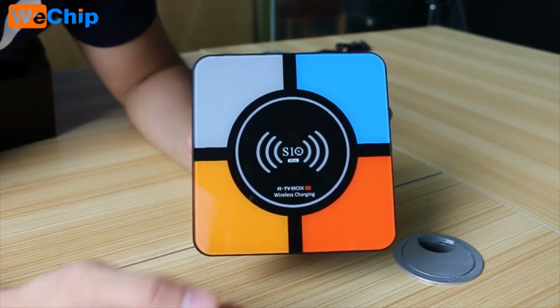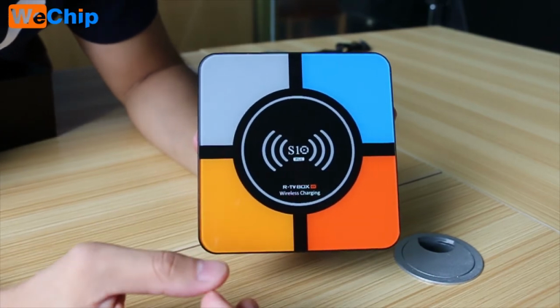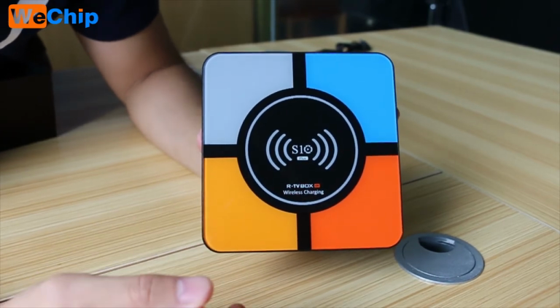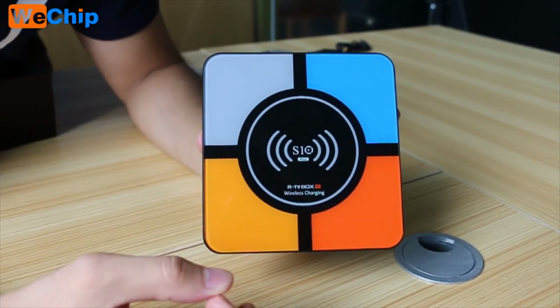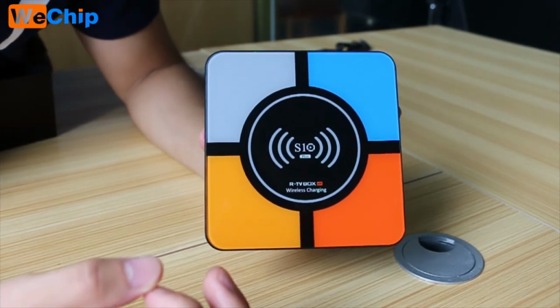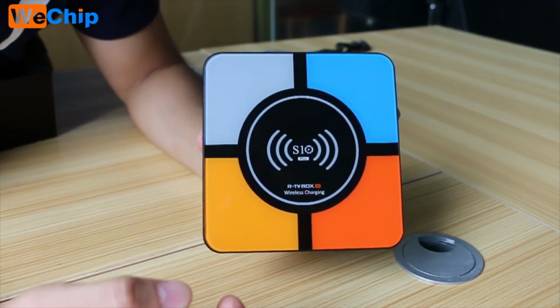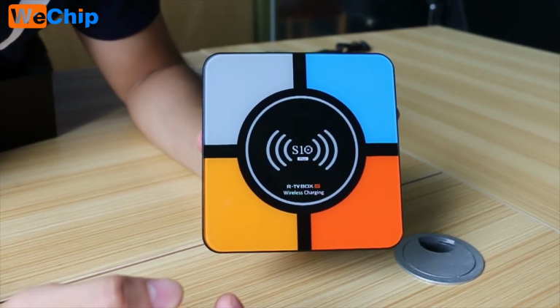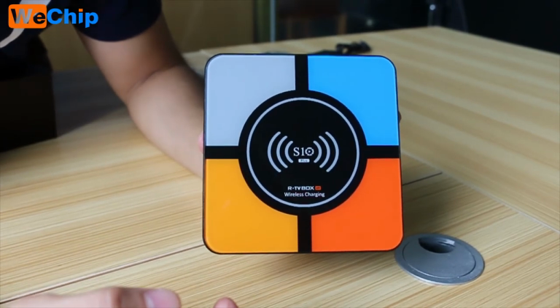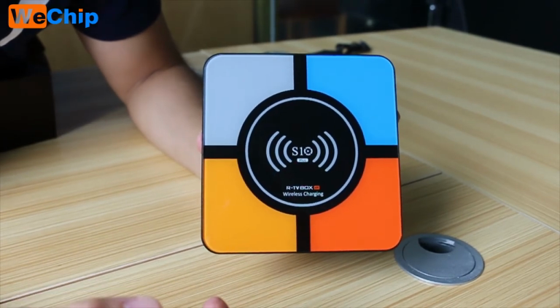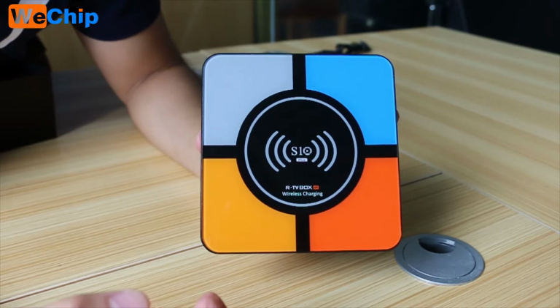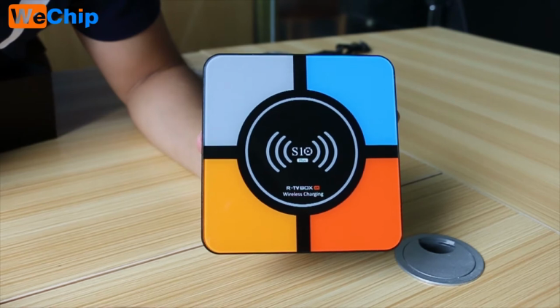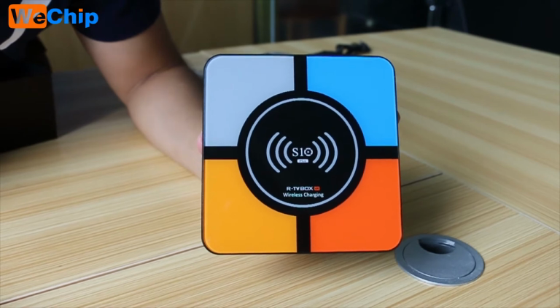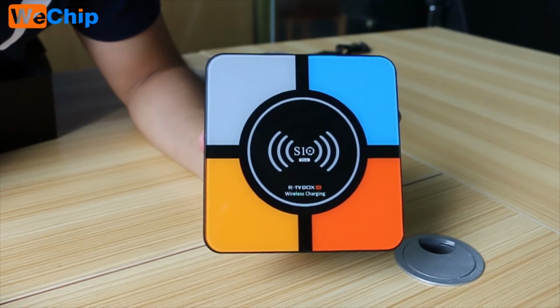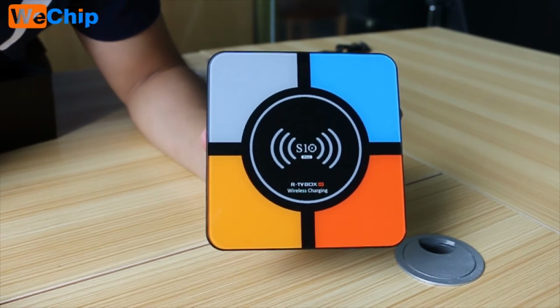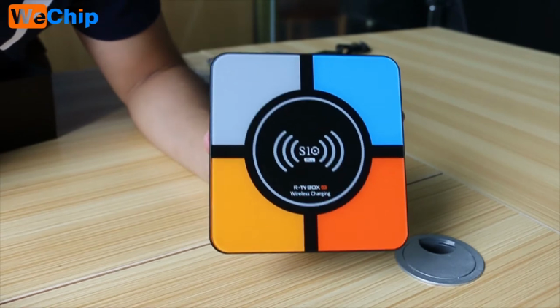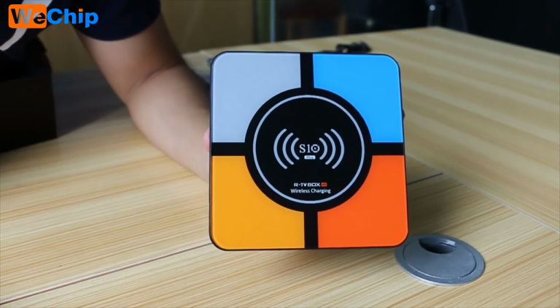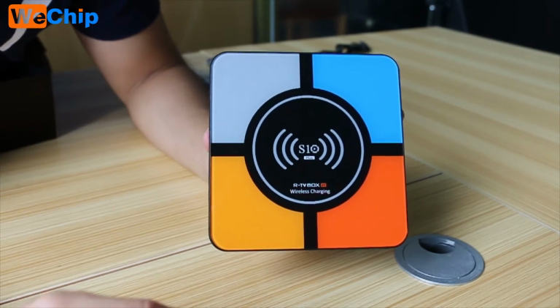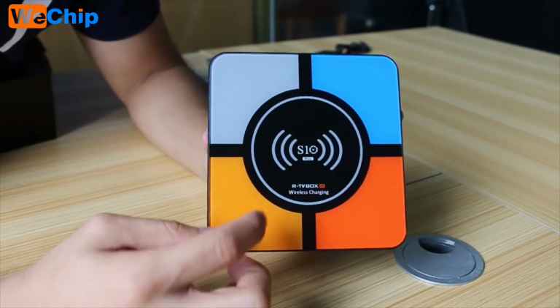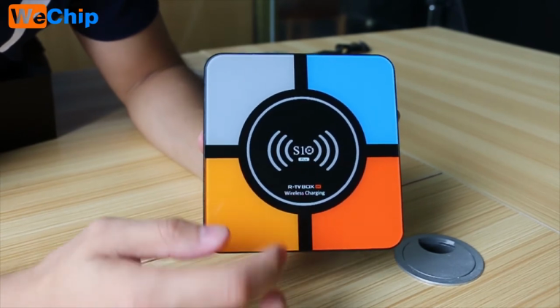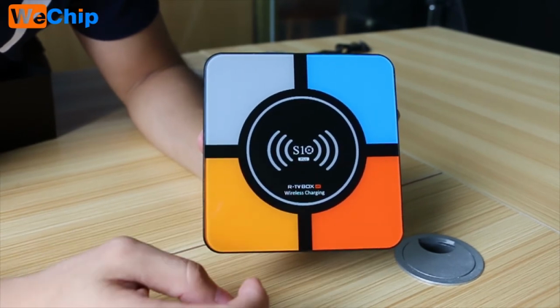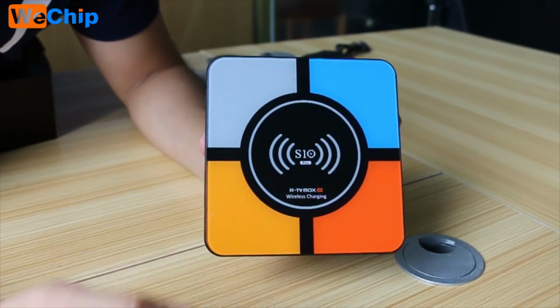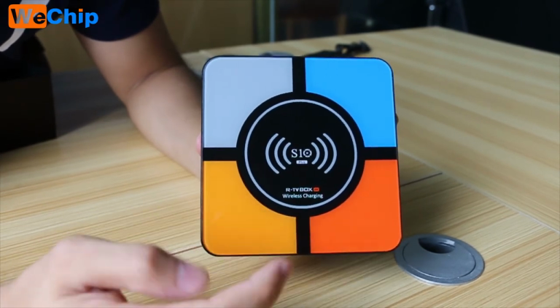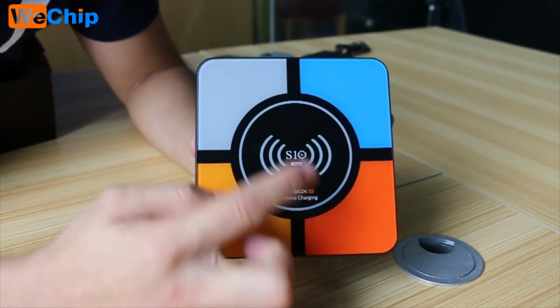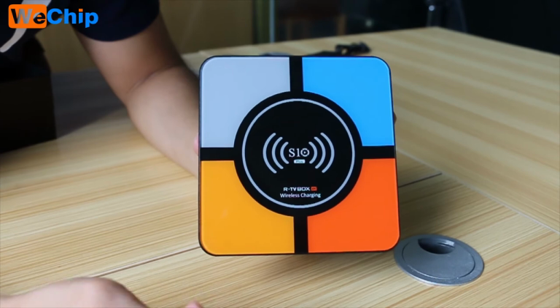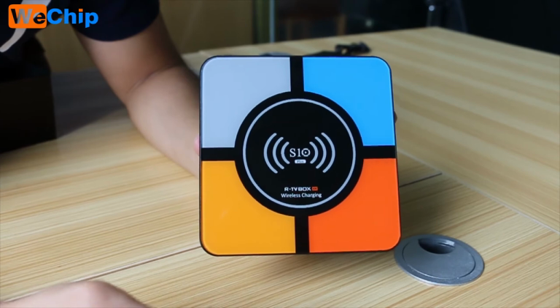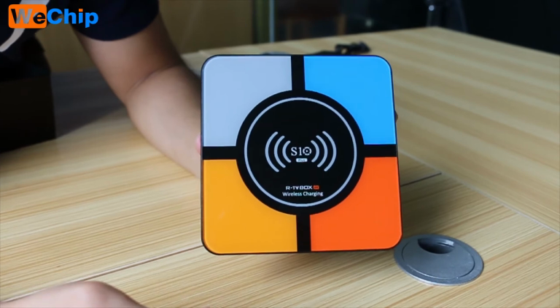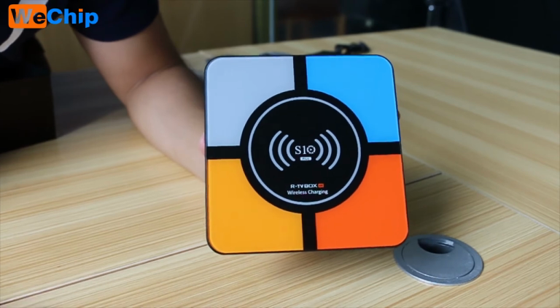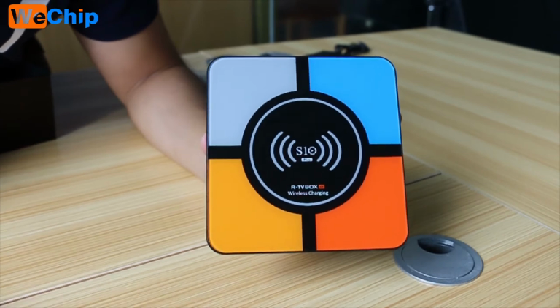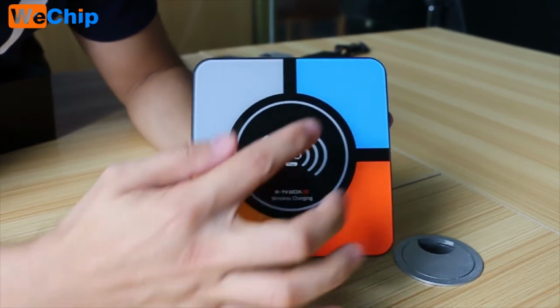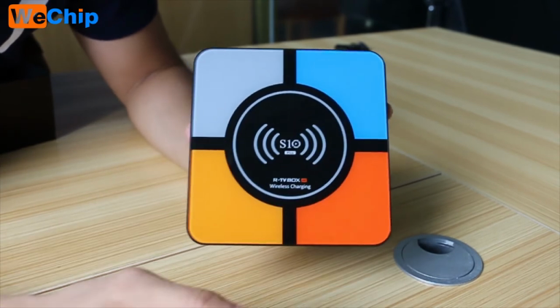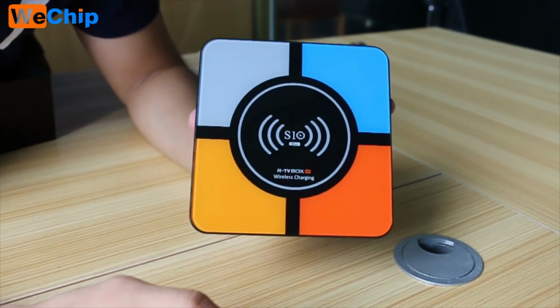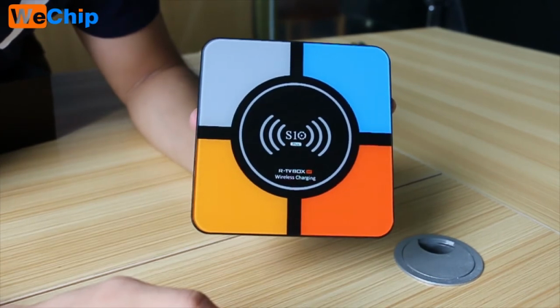Which means you can use your phone — your iPhone, your Samsung phone, or any phone that supports wireless charging, right here on top. And it also comes with a small LED display screen.